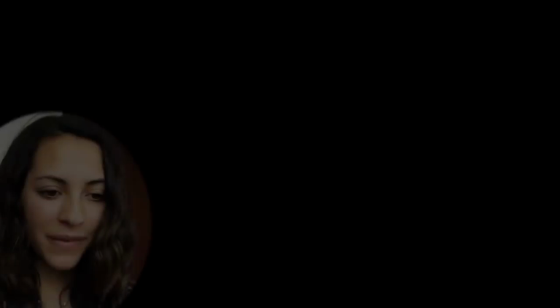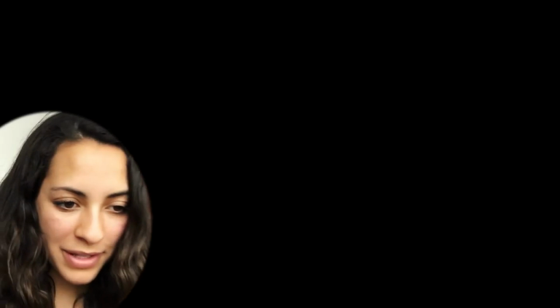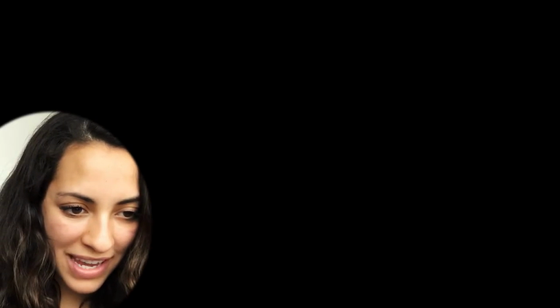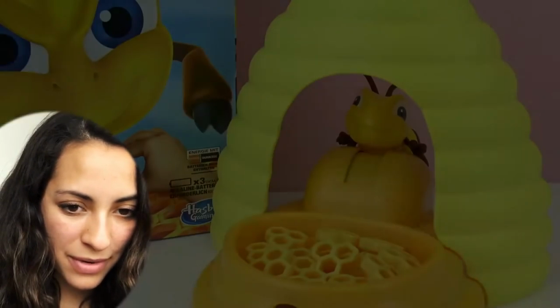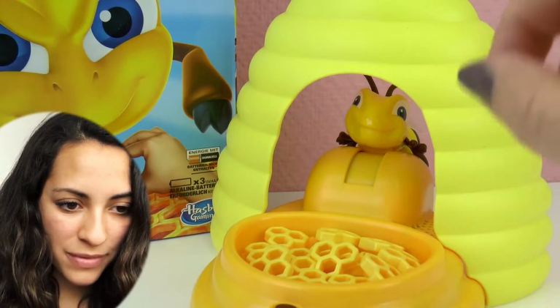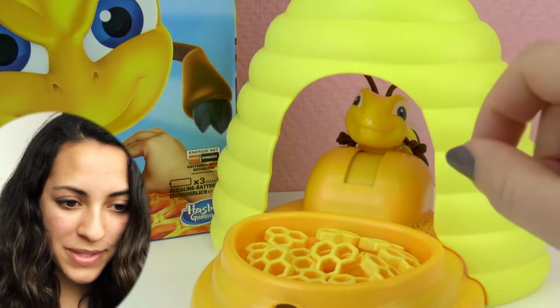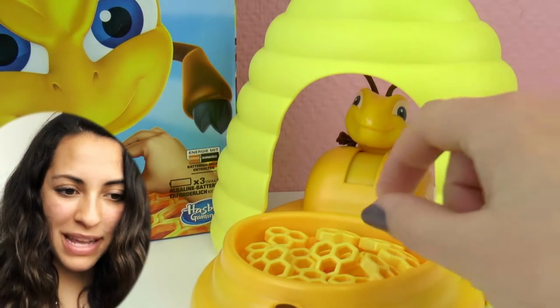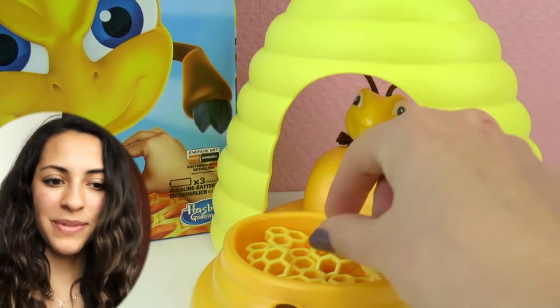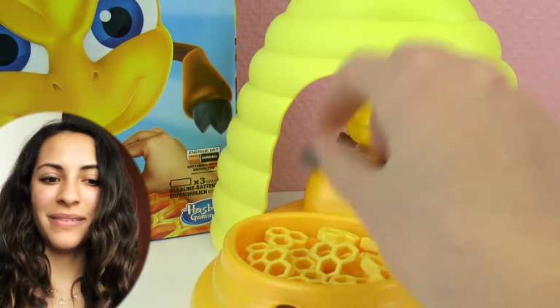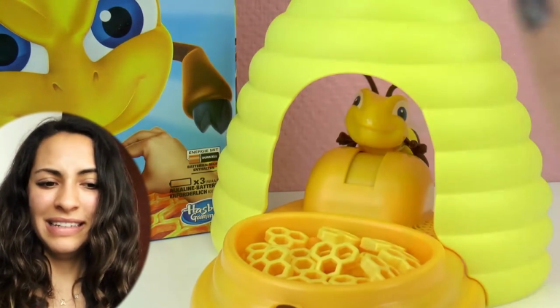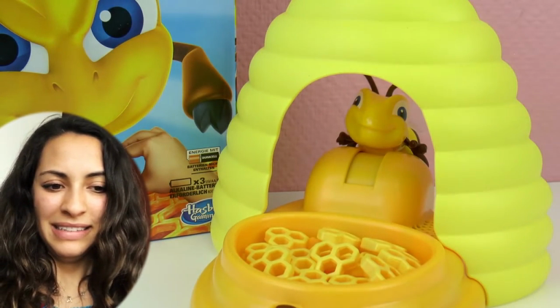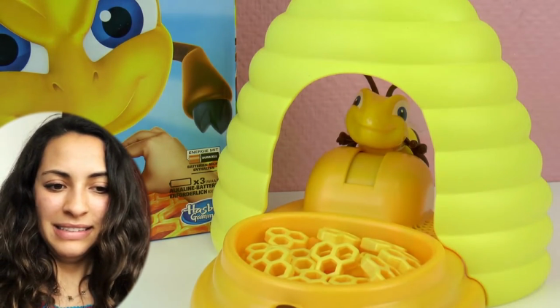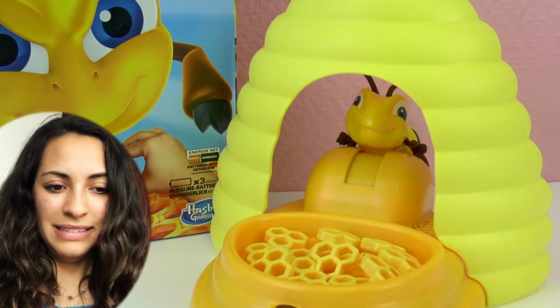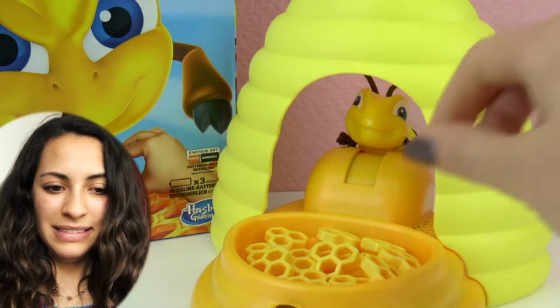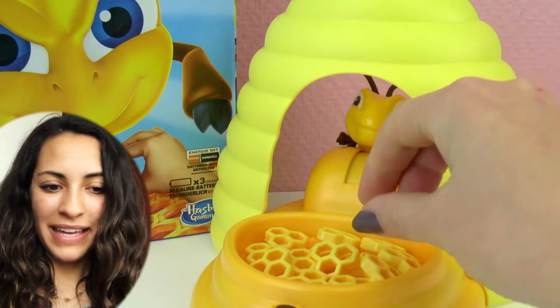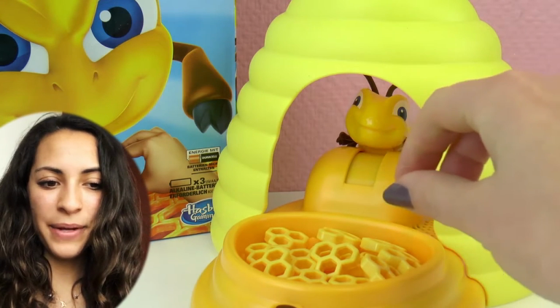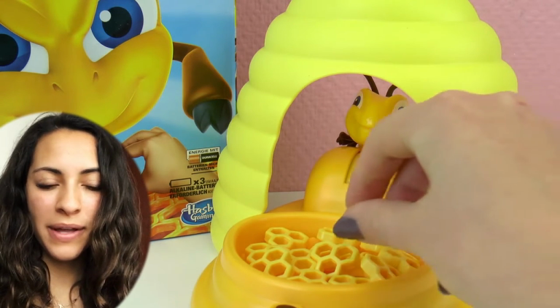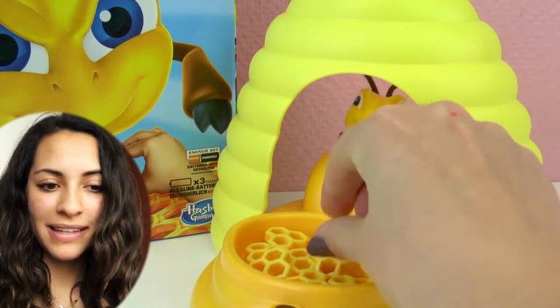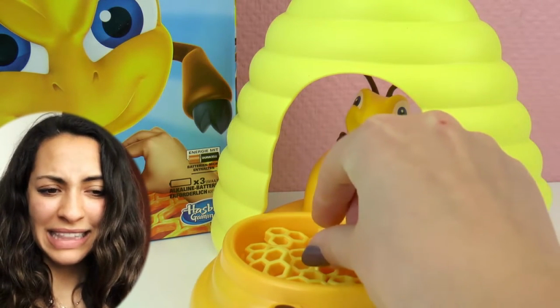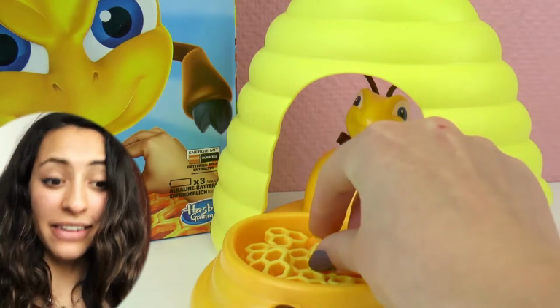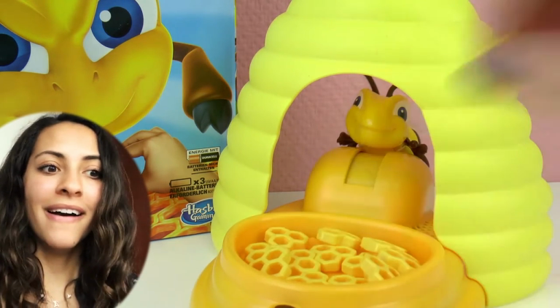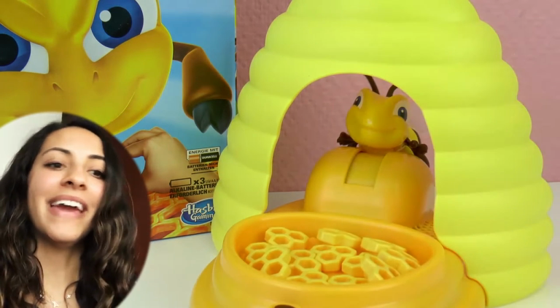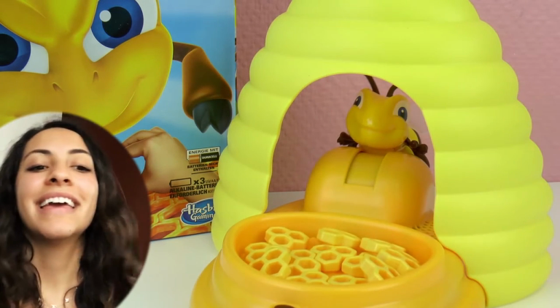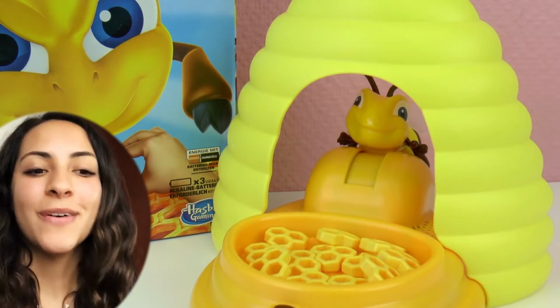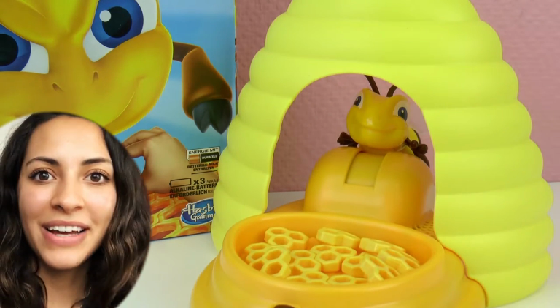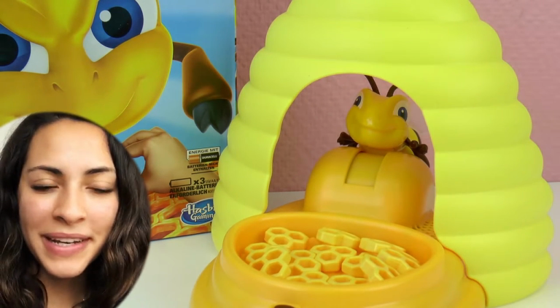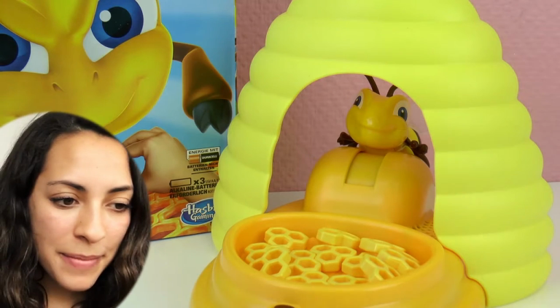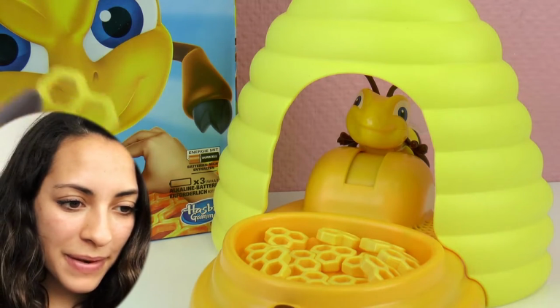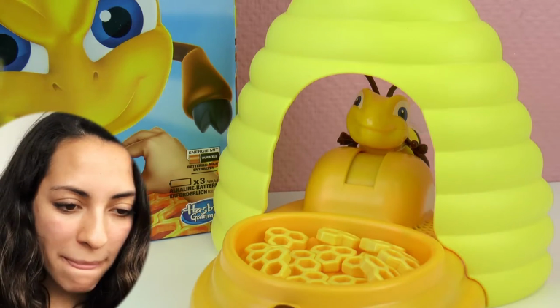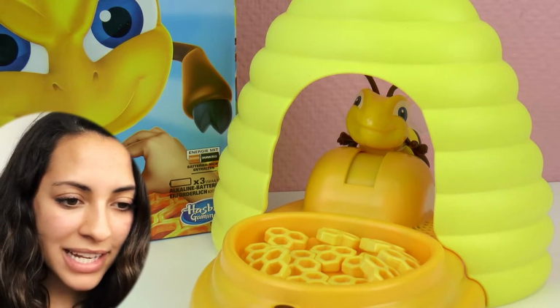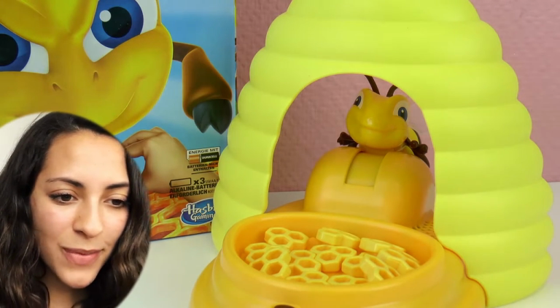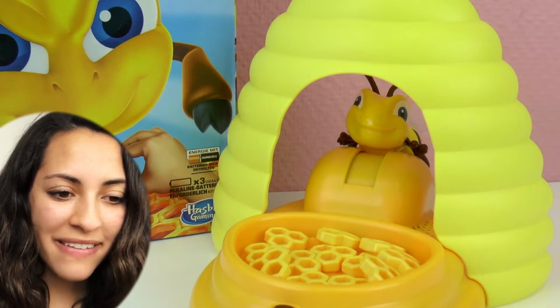Okay, I'm going to try and grab one of these ones, but I'm so scared. Okay, here we go. Oh, okay. So, I got one, but it is so scary.